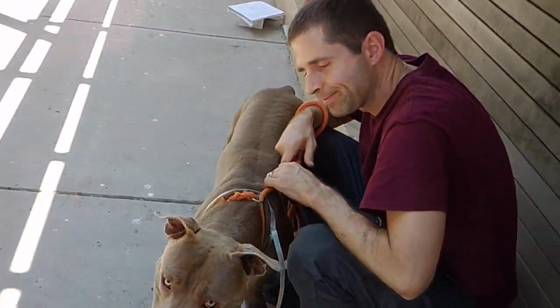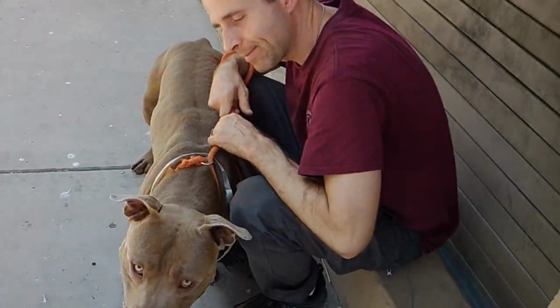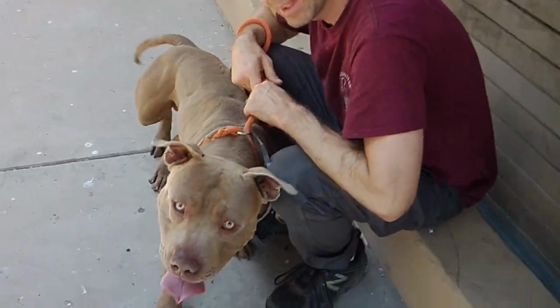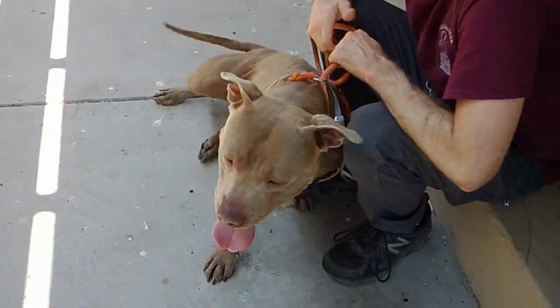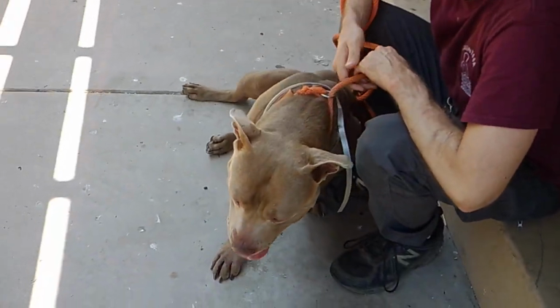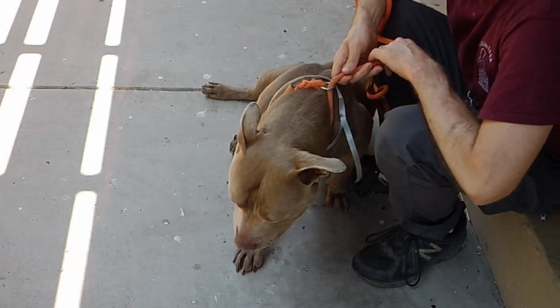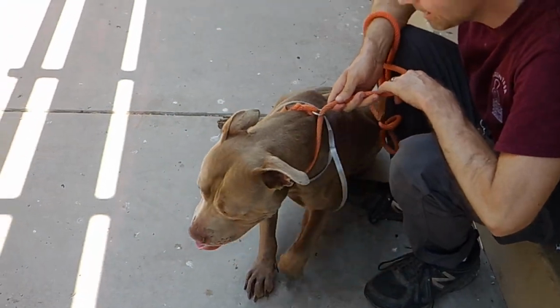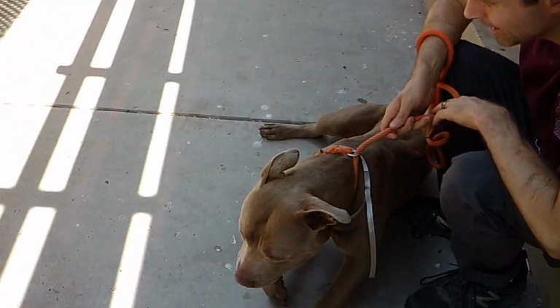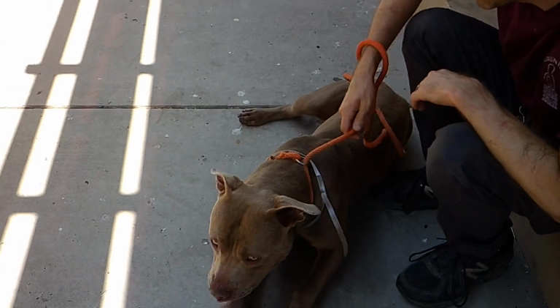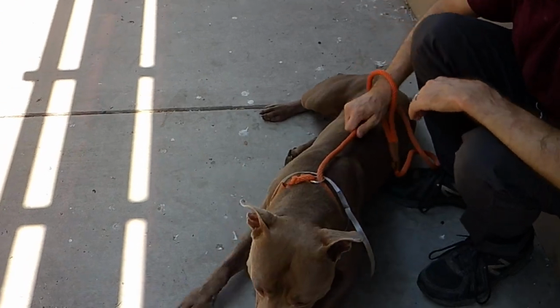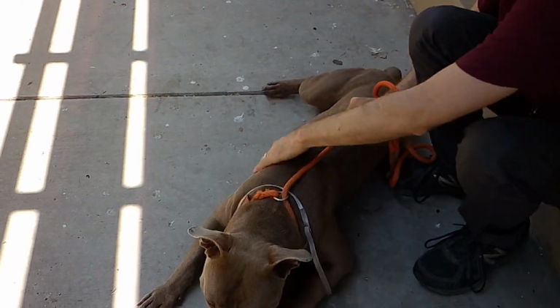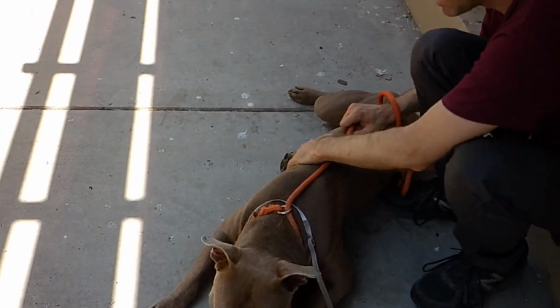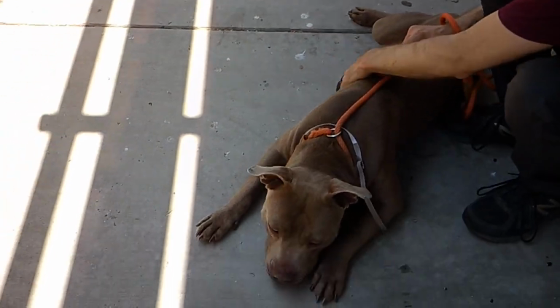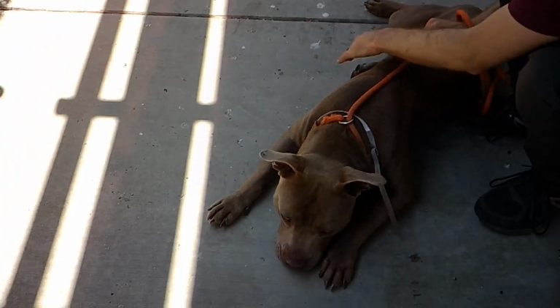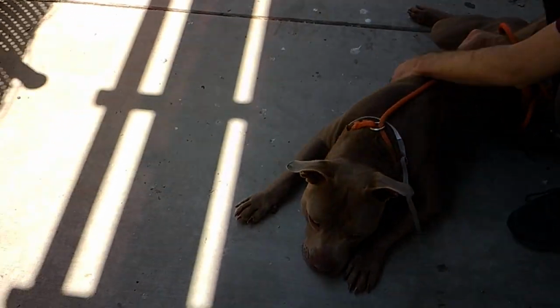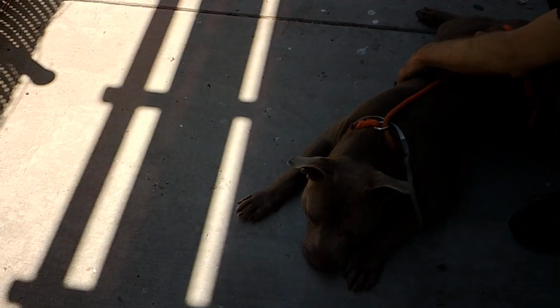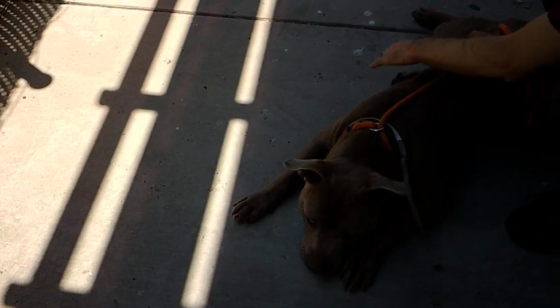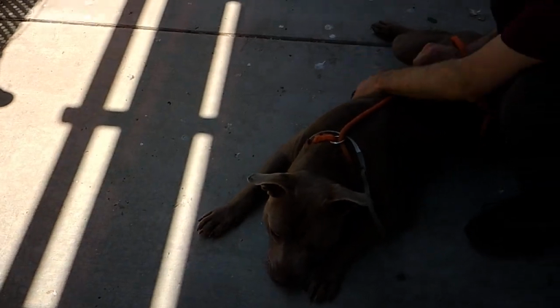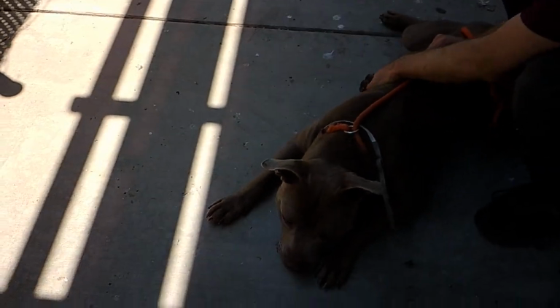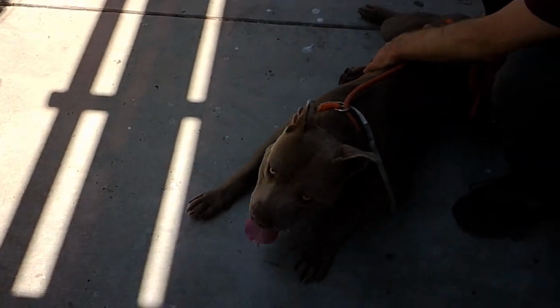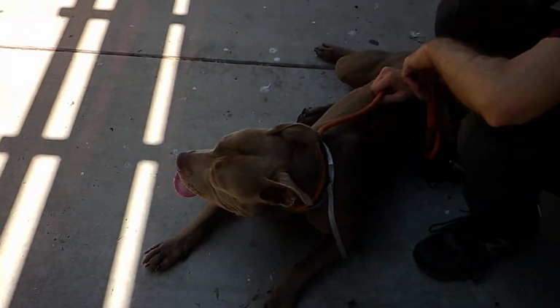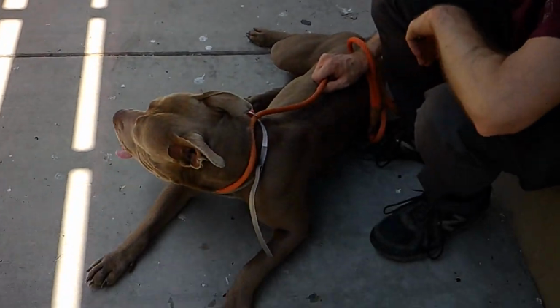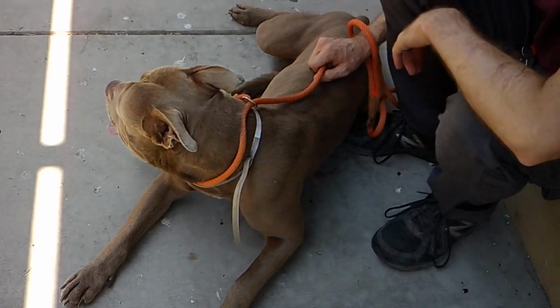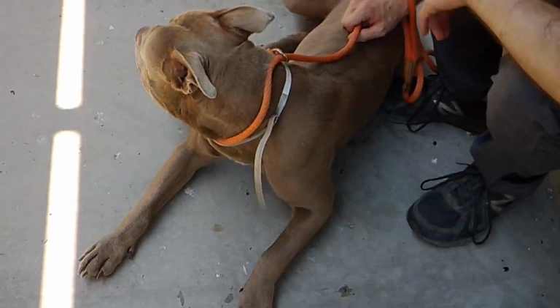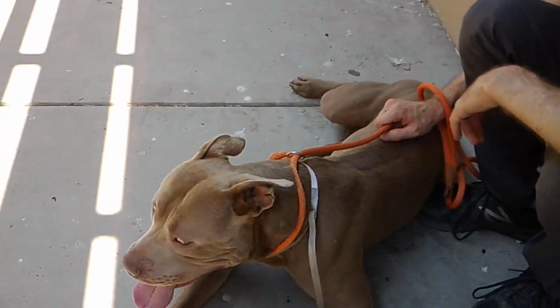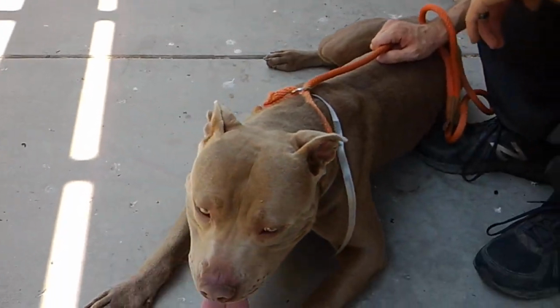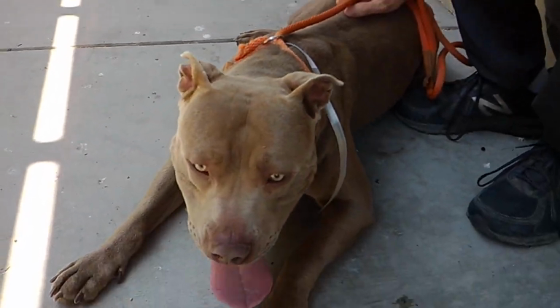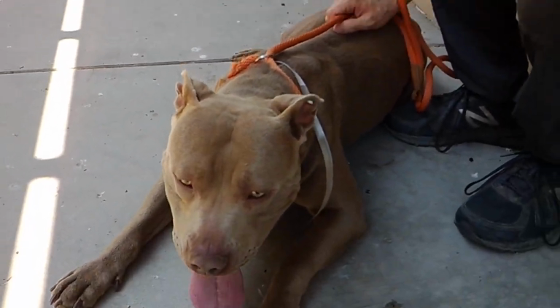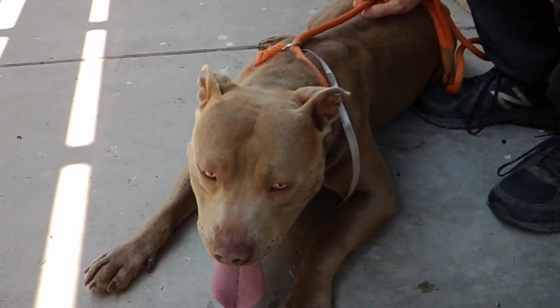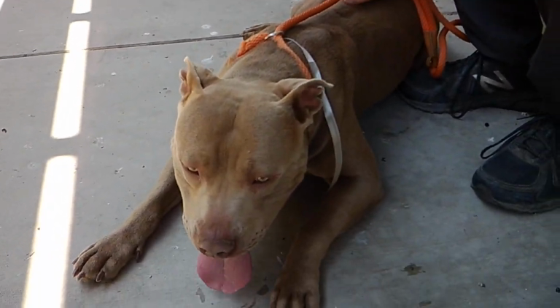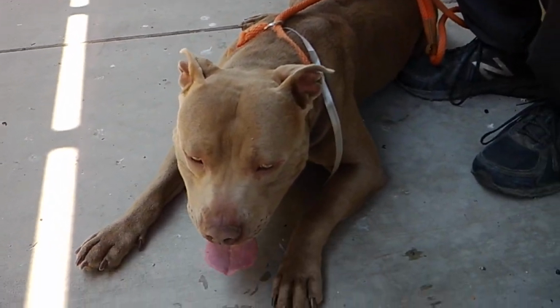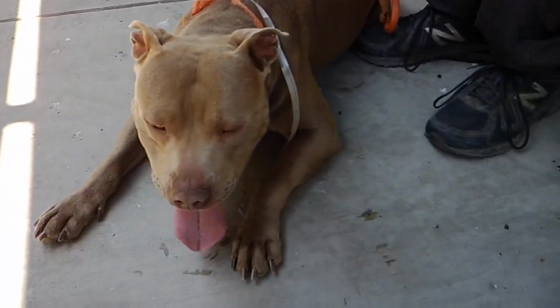Homer's got great energy, as you can see. He is pretty good with other dogs, preferably big dogs. It's actually a requirement that if he goes home with other dogs, they're calm females.